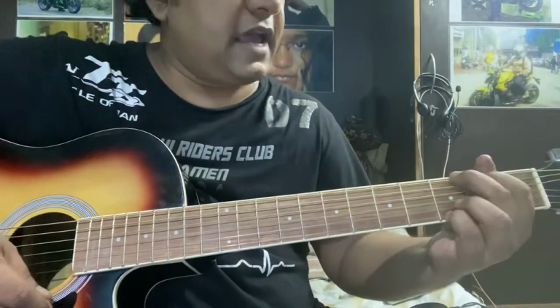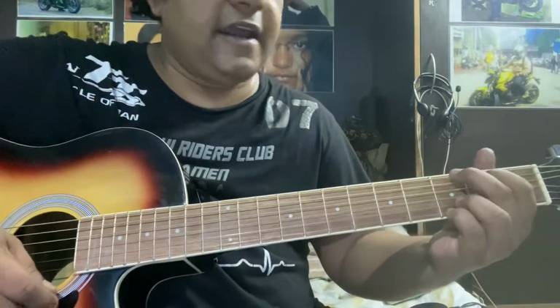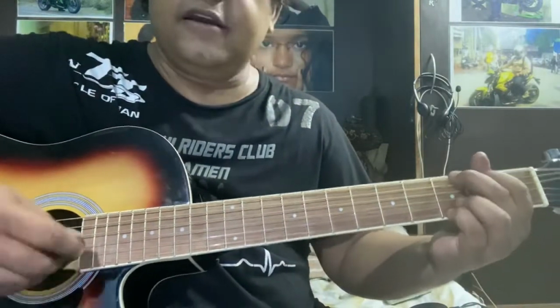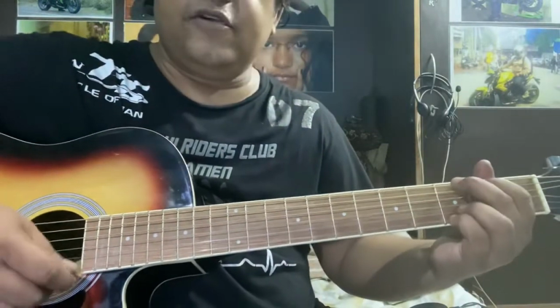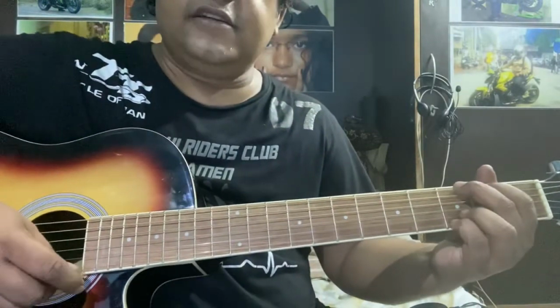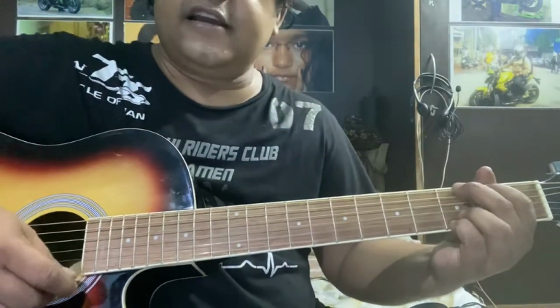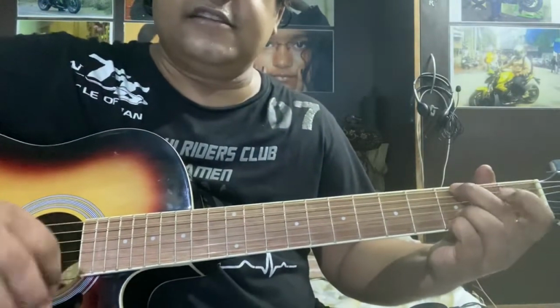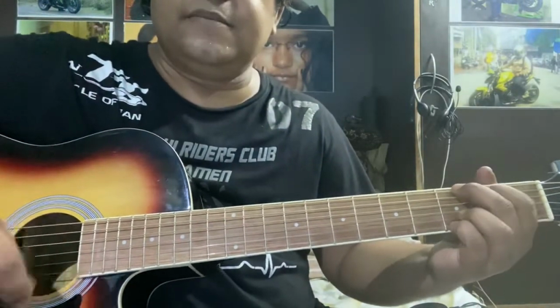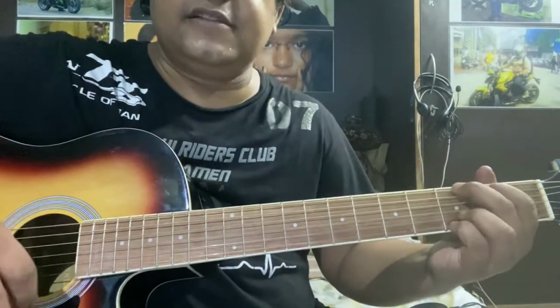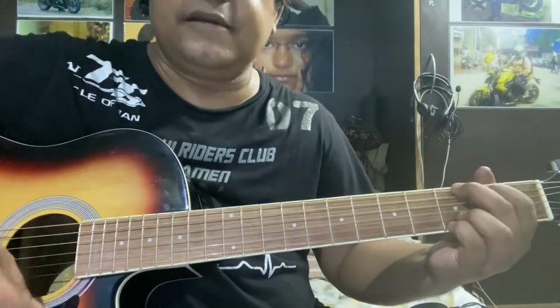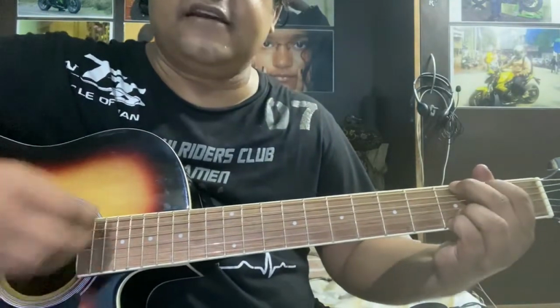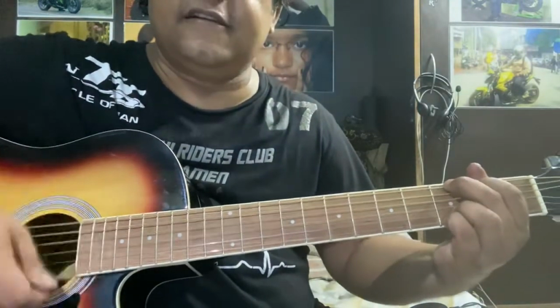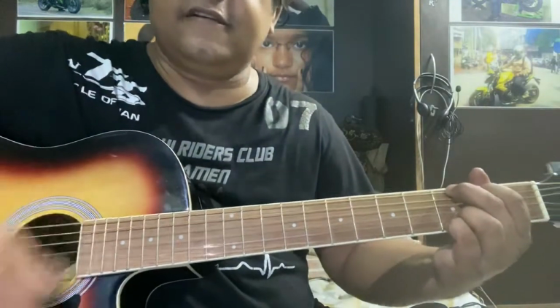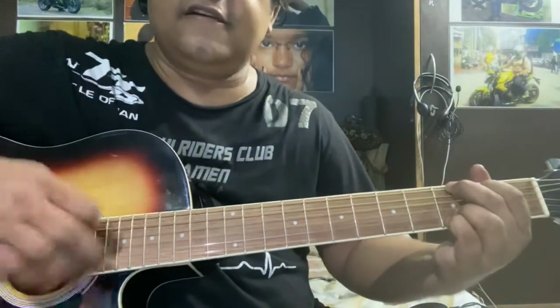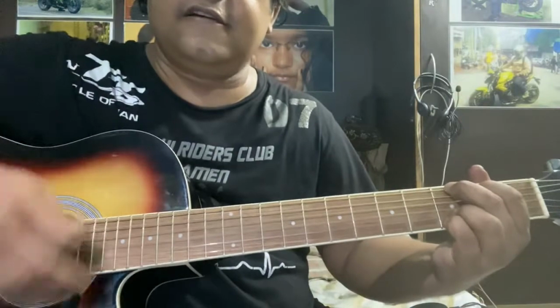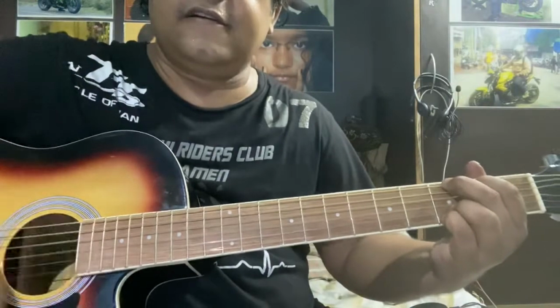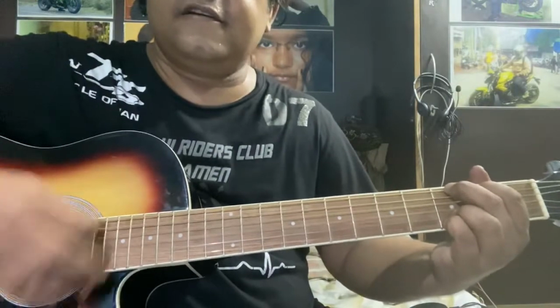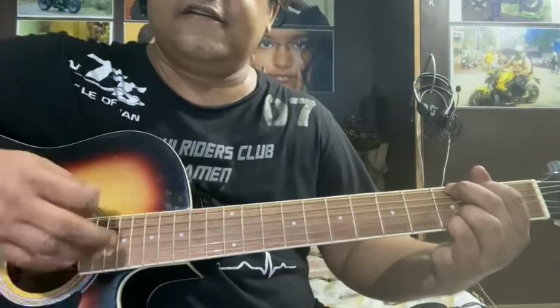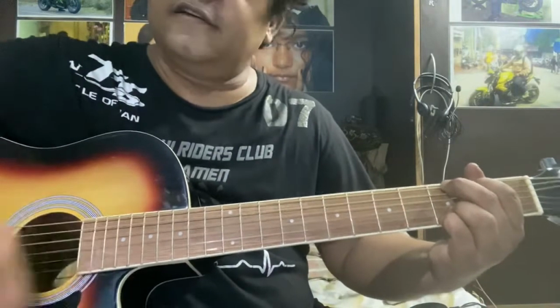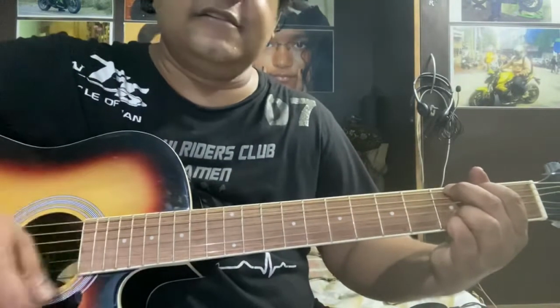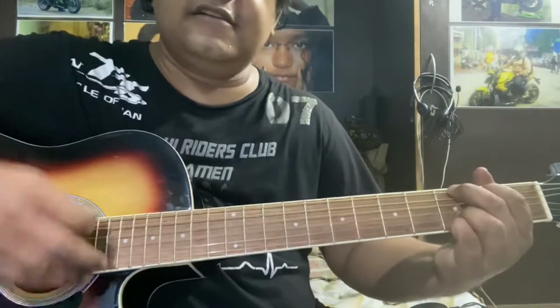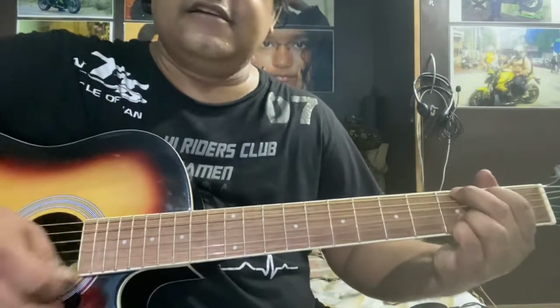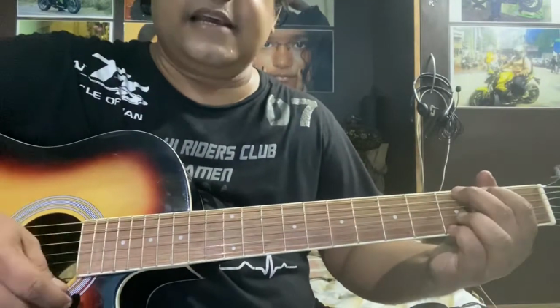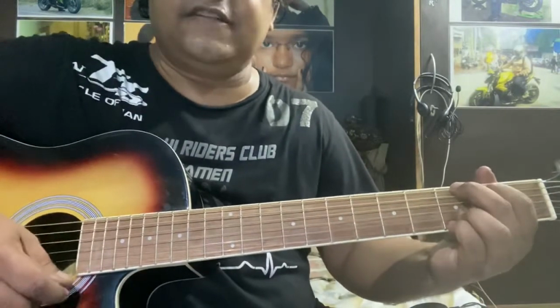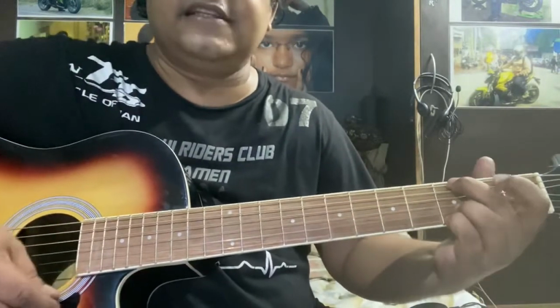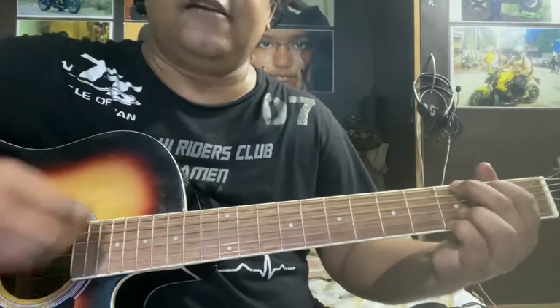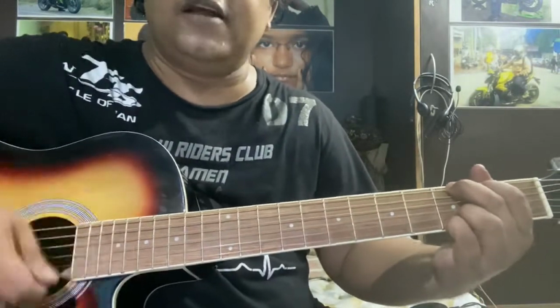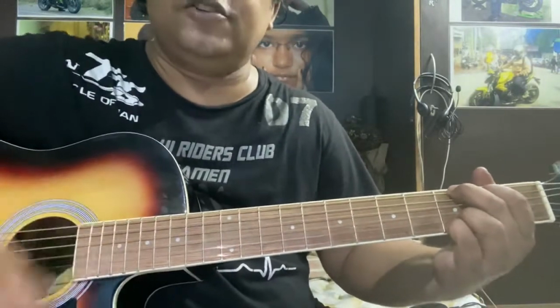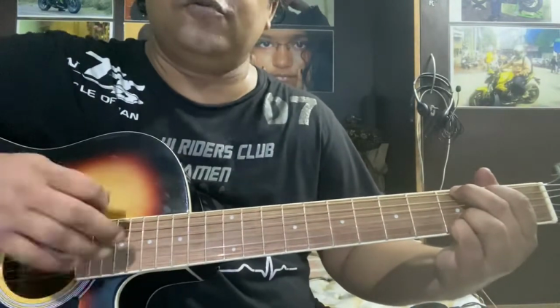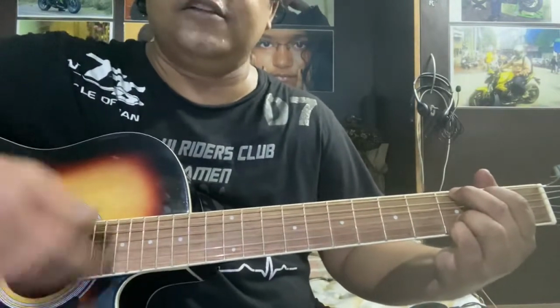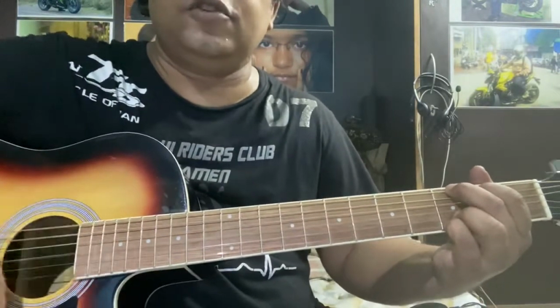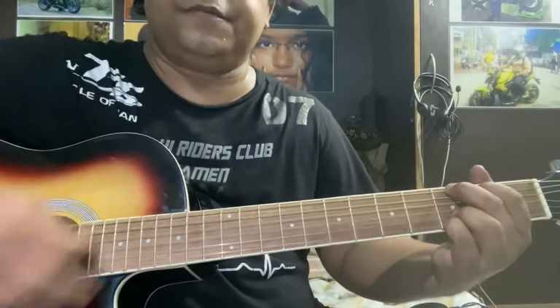And we can take a simple strumming like — same shuffle style. One, two, one, two, three.